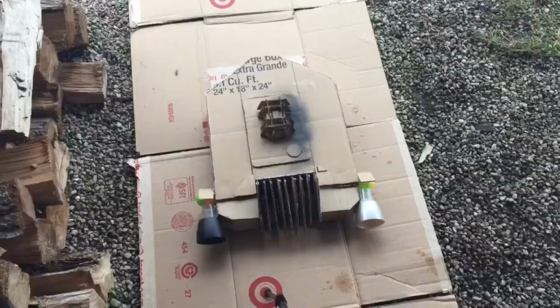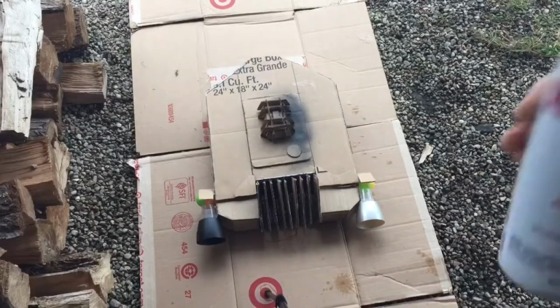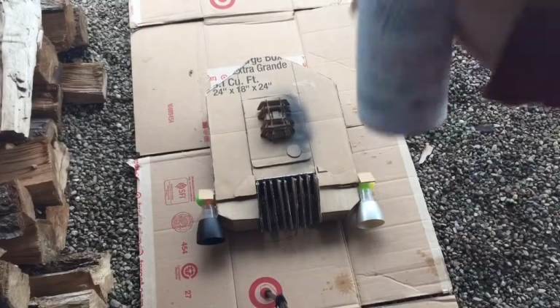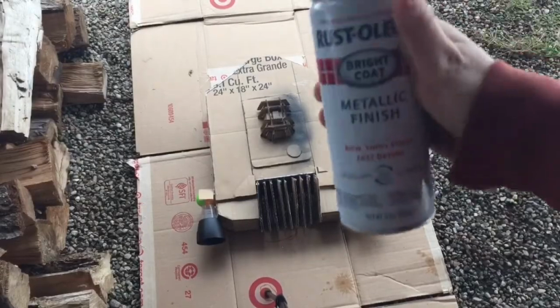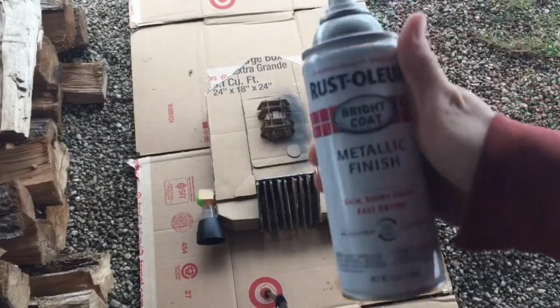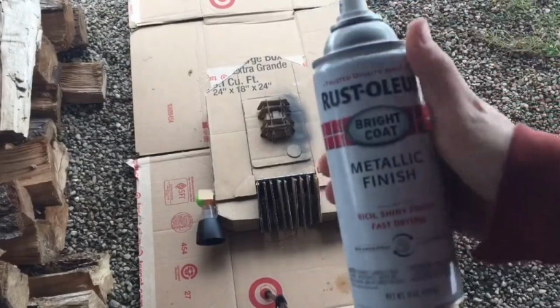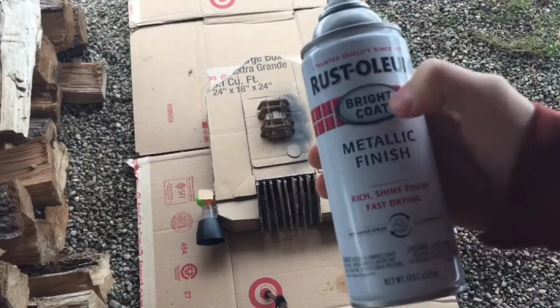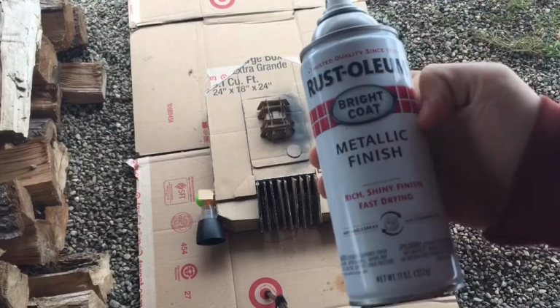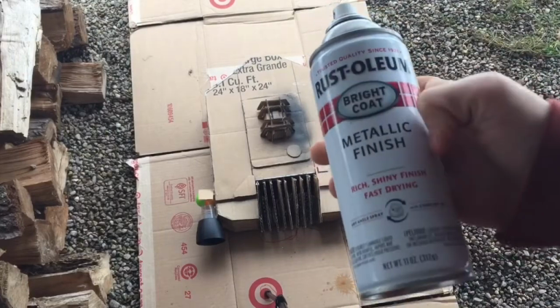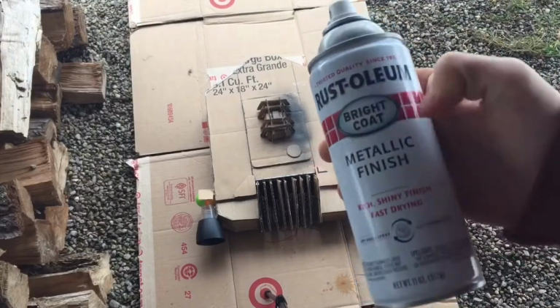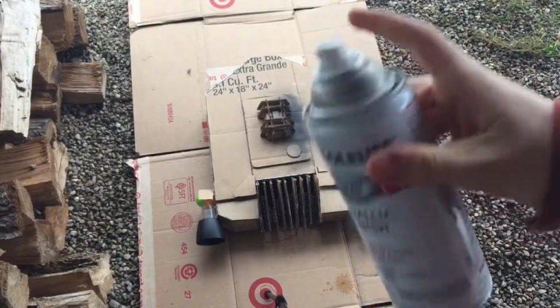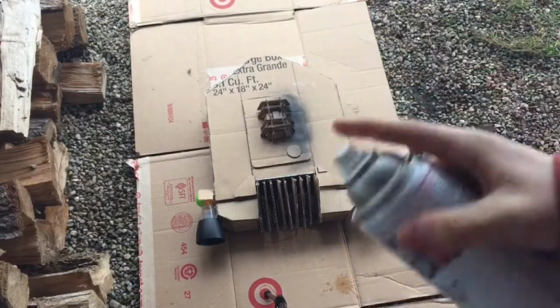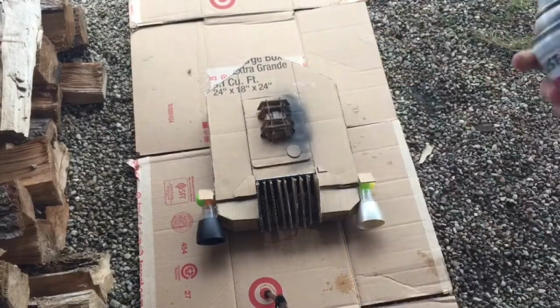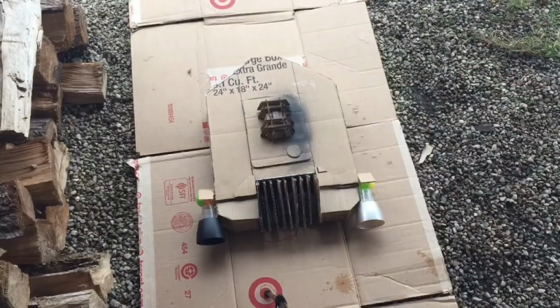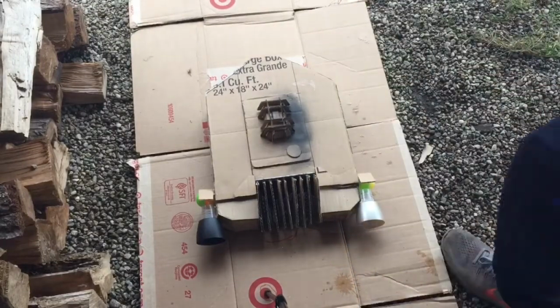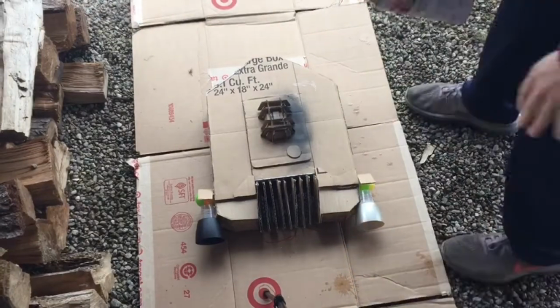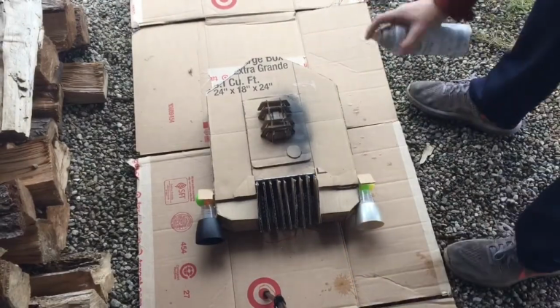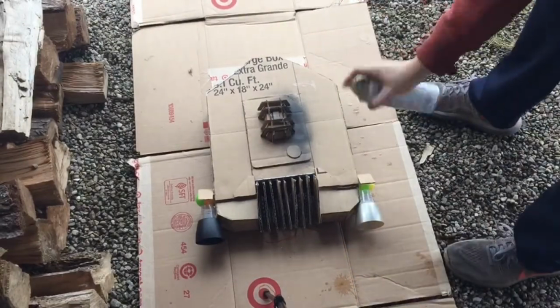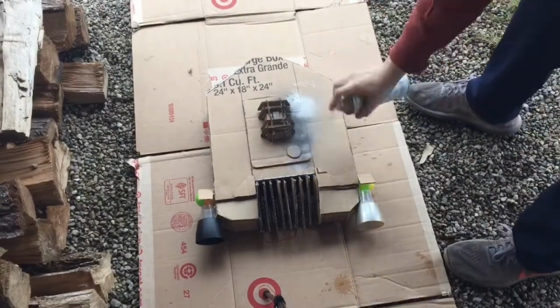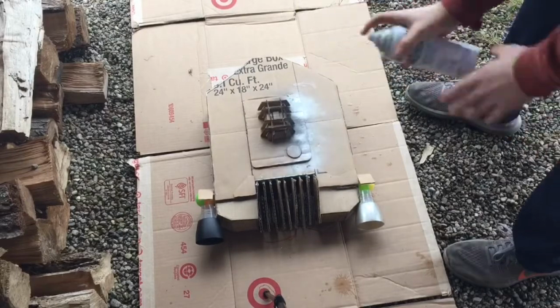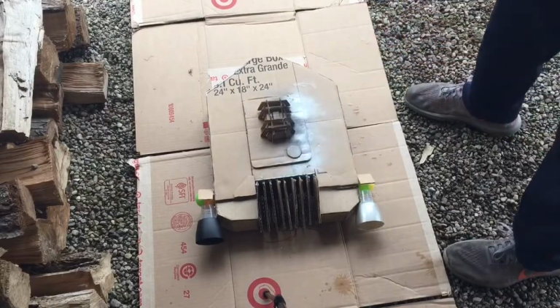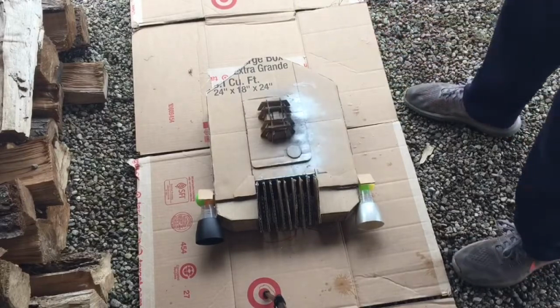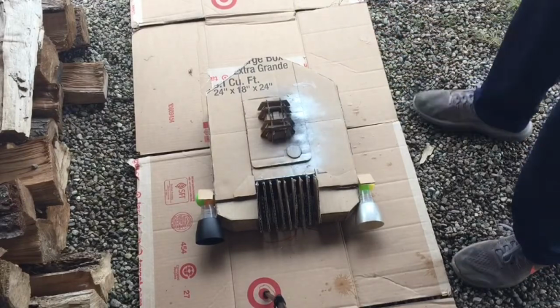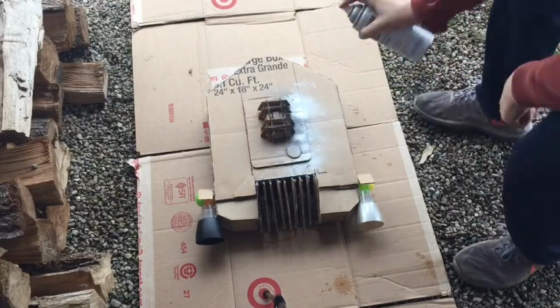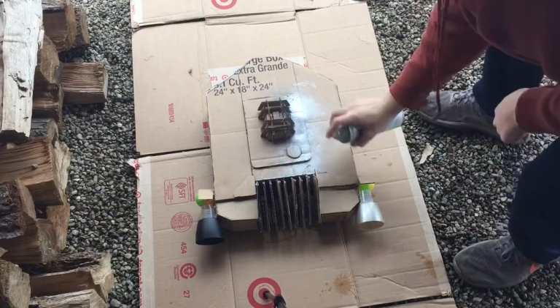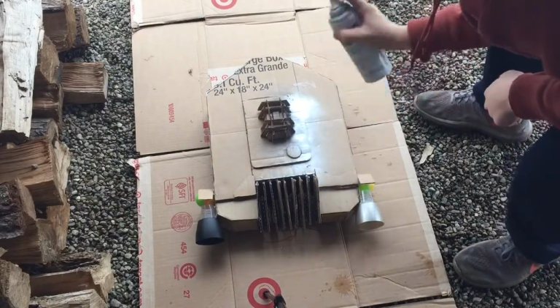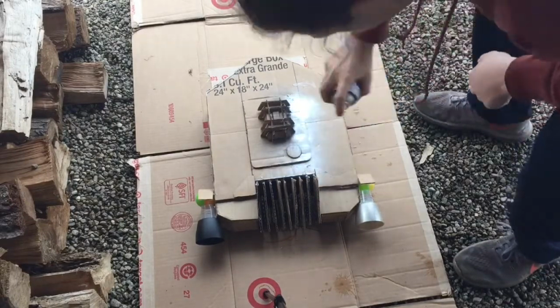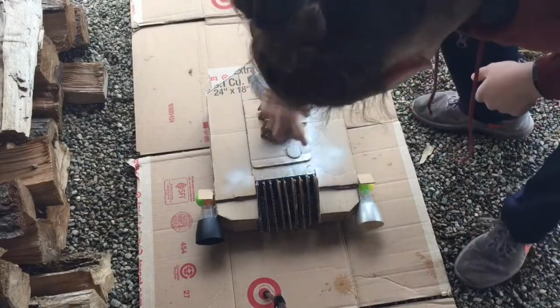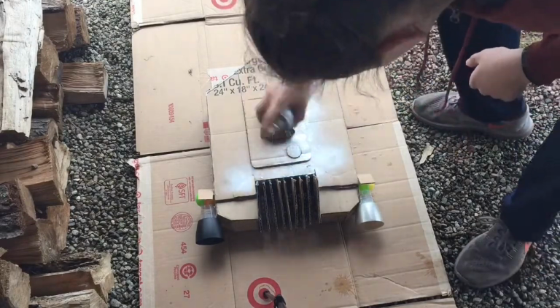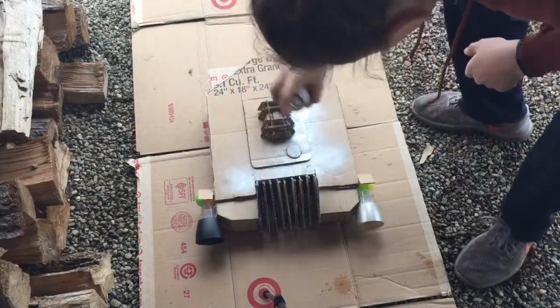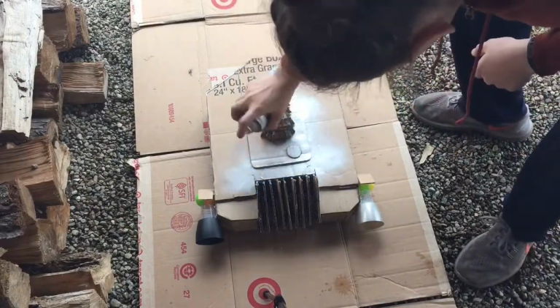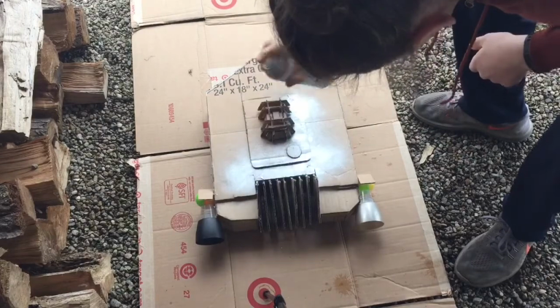And now it's time for the painting. I used Rustoleum Metallic Finish Silver for the body, just the main part of it, because I think Rustoleum is kind of like the best for actual shiny finishes.